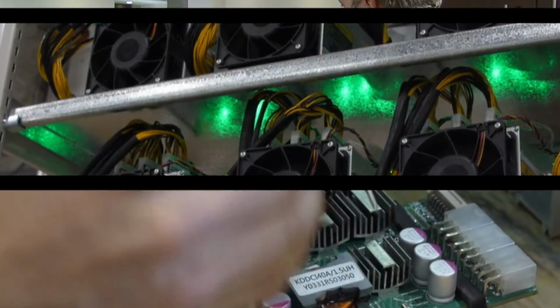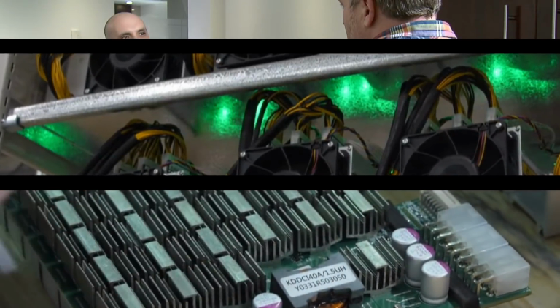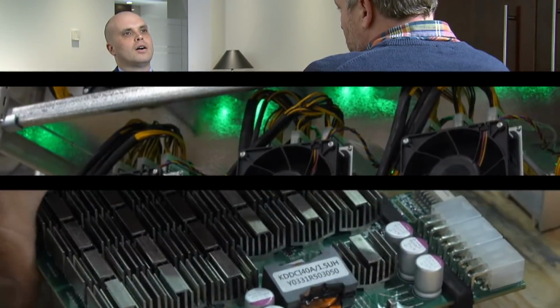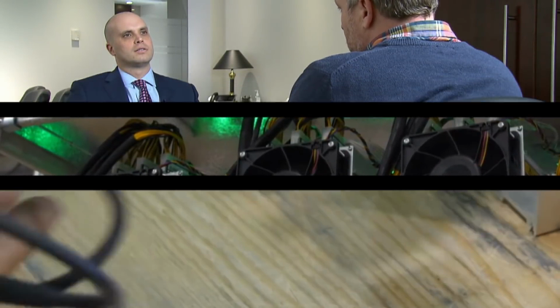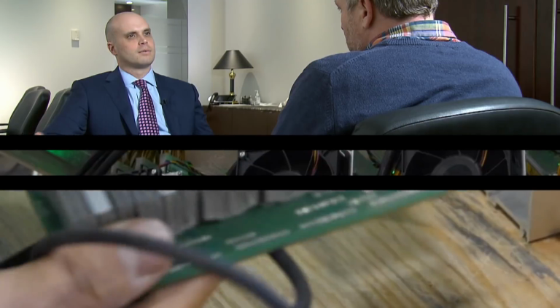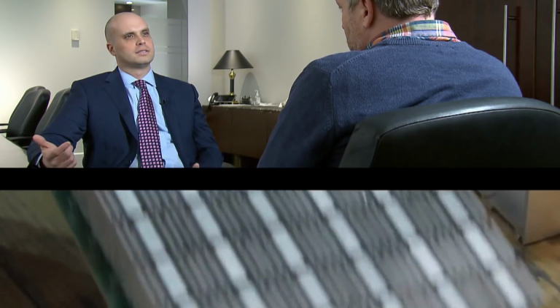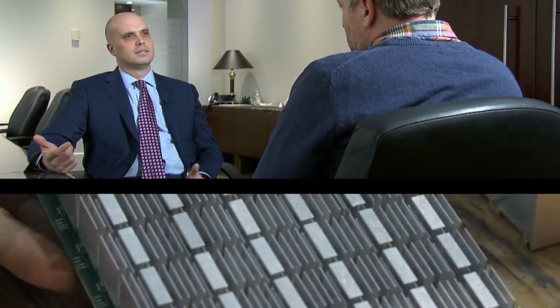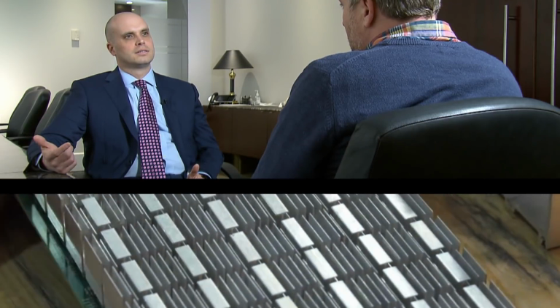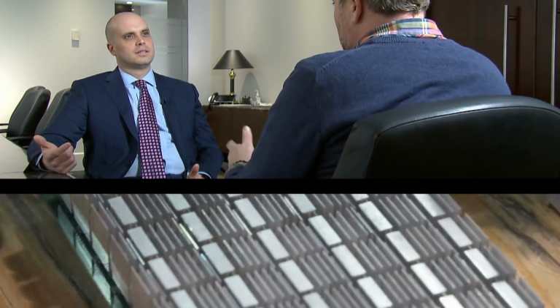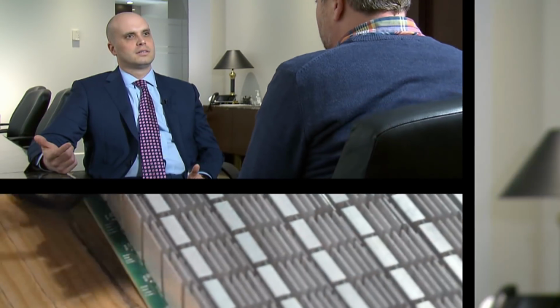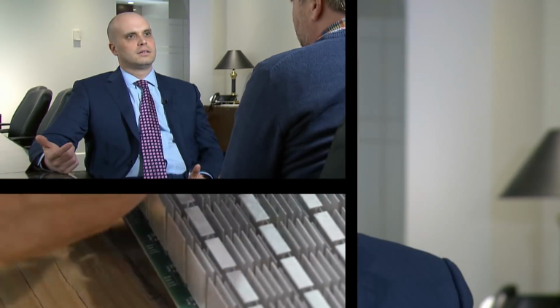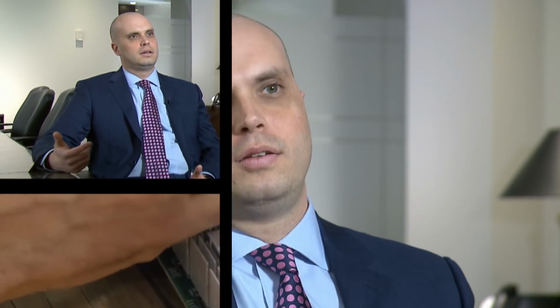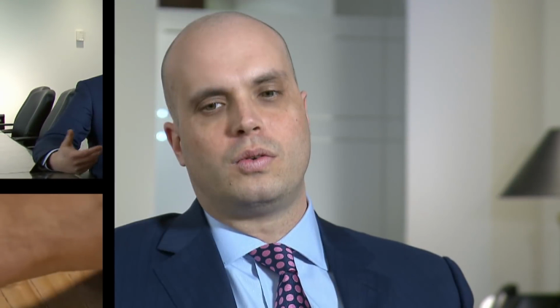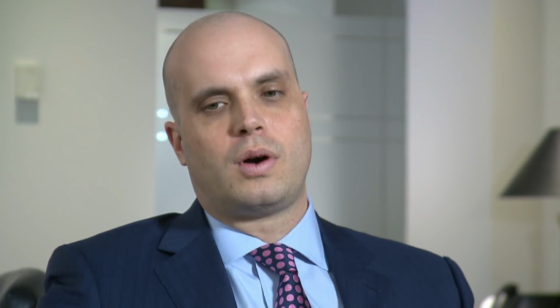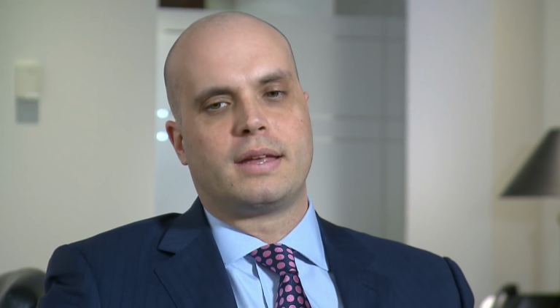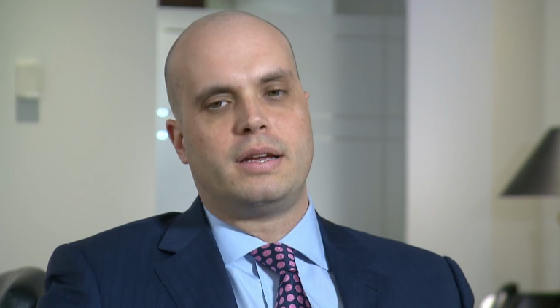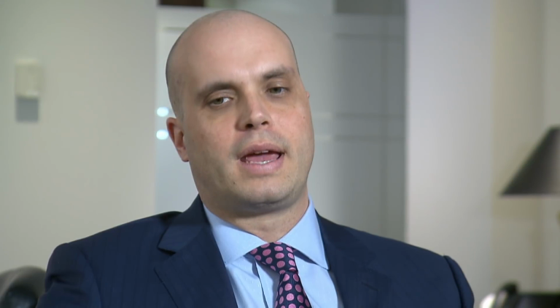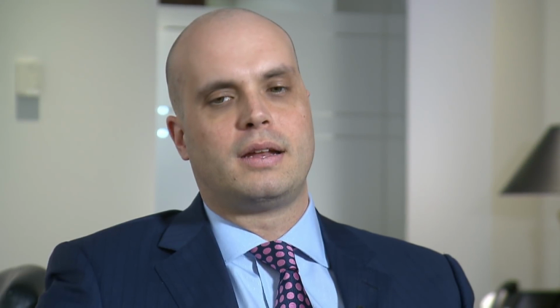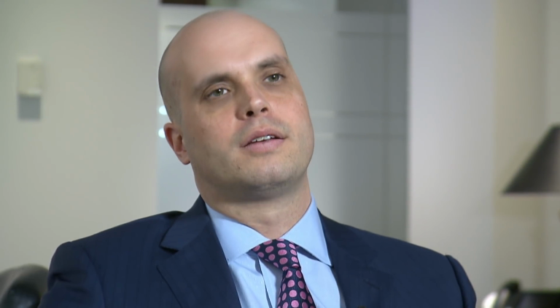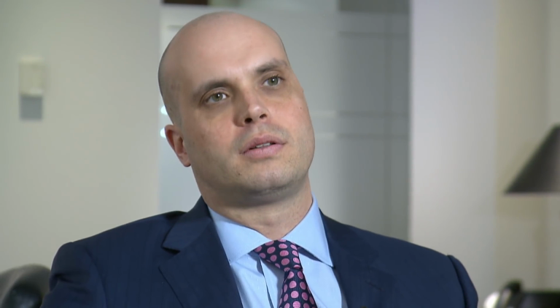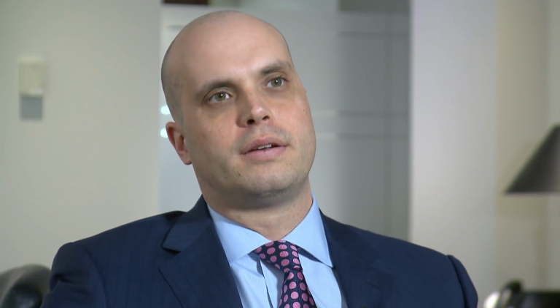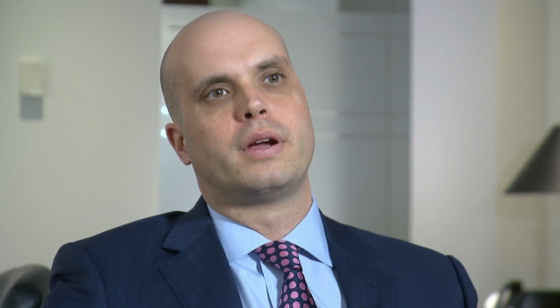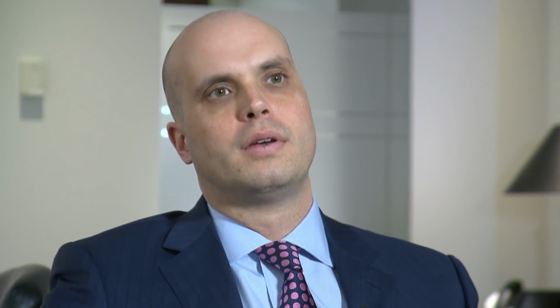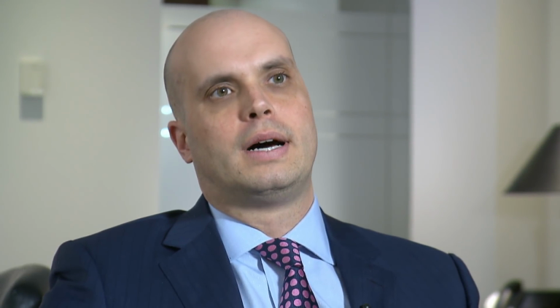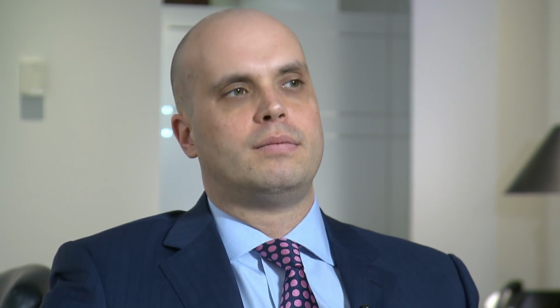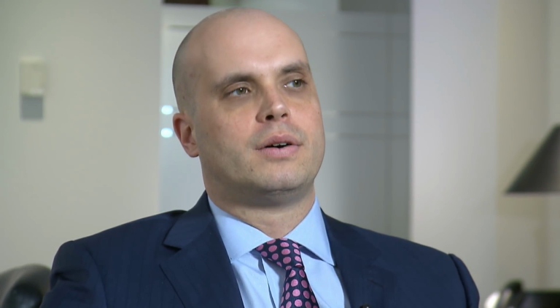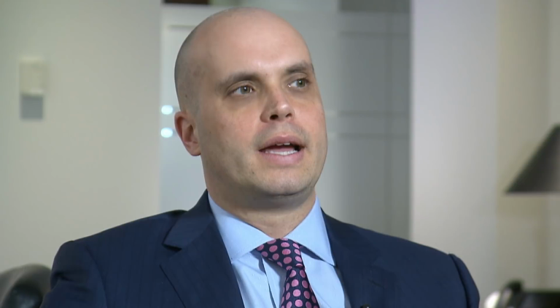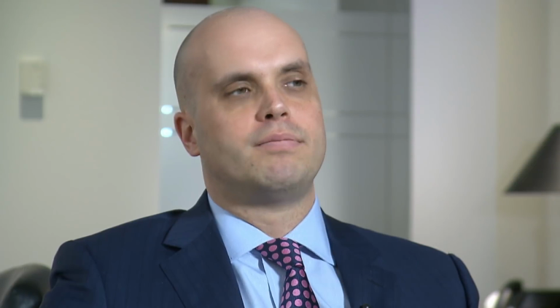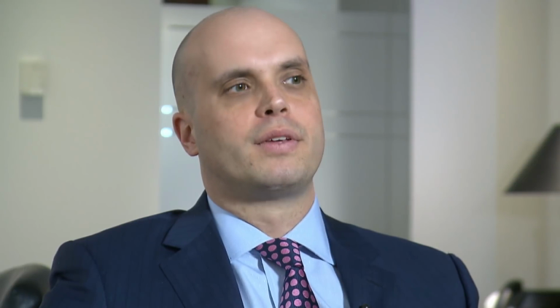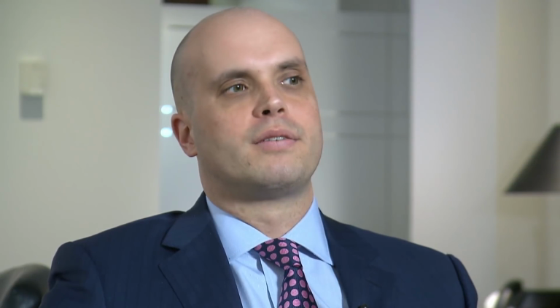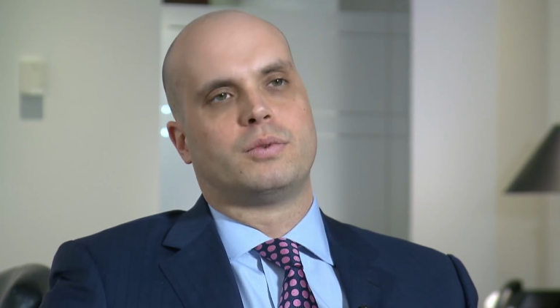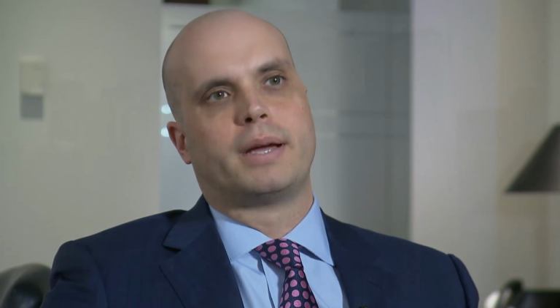According to this Calgary lawyer who specializes in cryptocurrency and accepts it as payment: "I think it's here to stay and I can't tell you what it'll look like in a few years. I do think the price of Bitcoin will drop again."